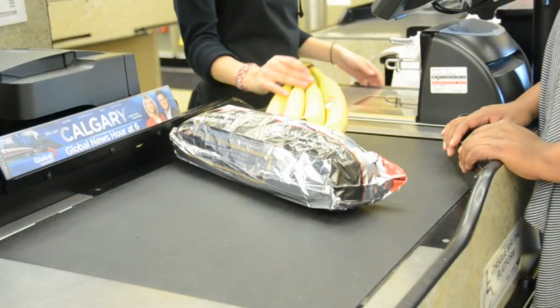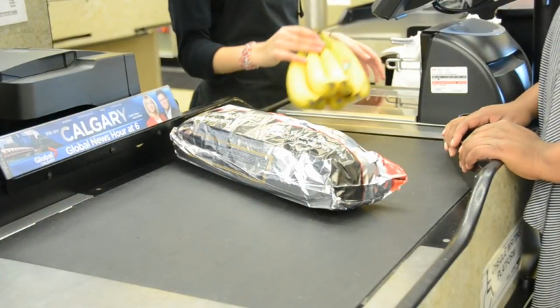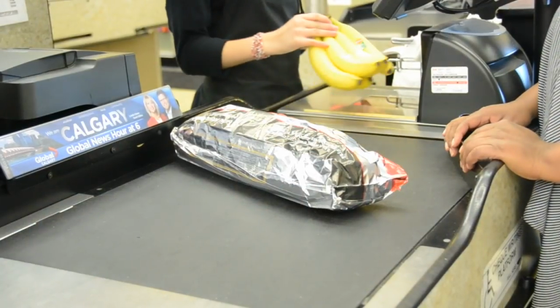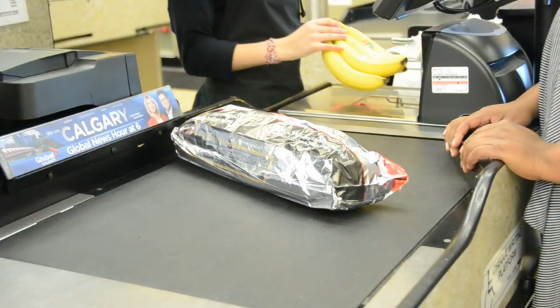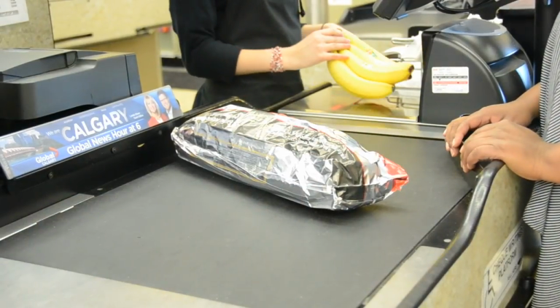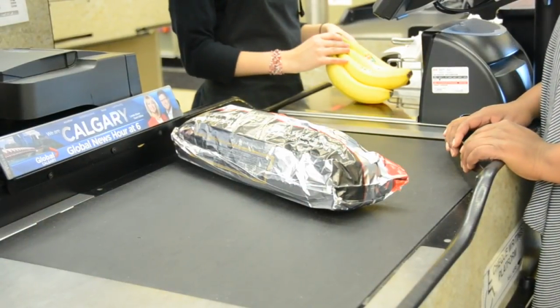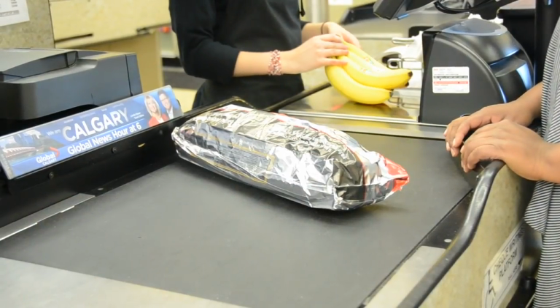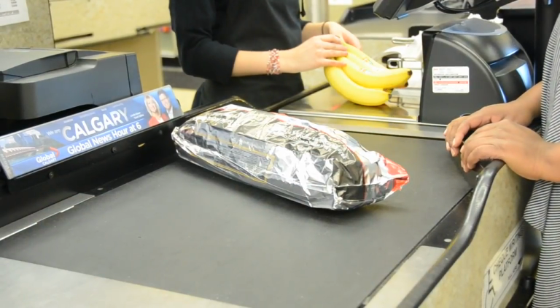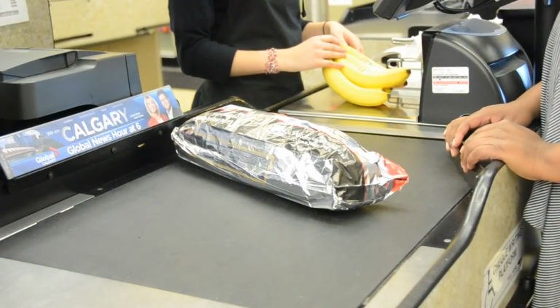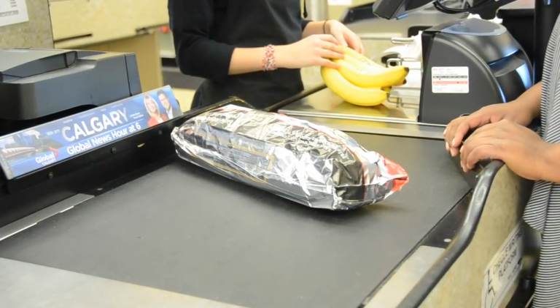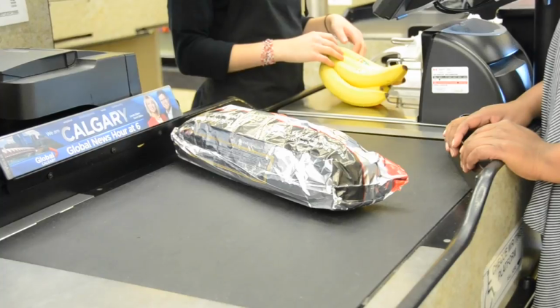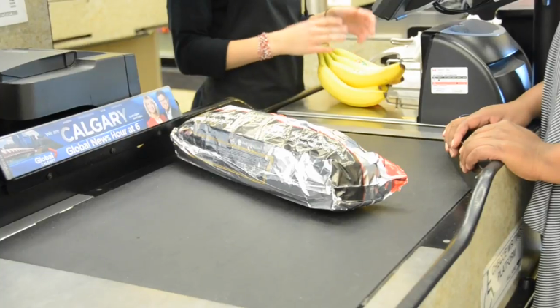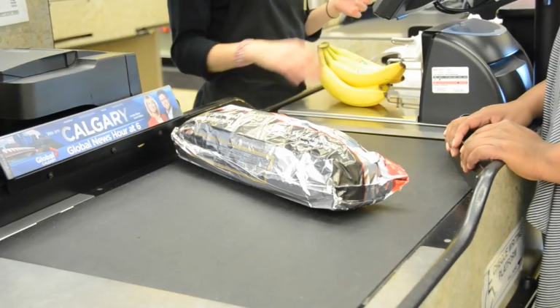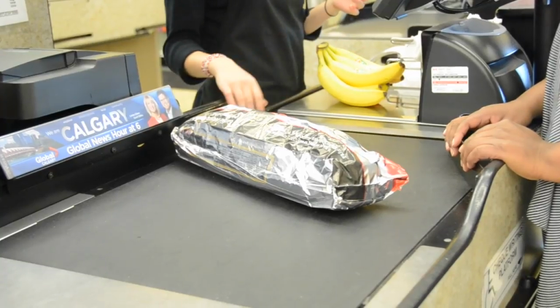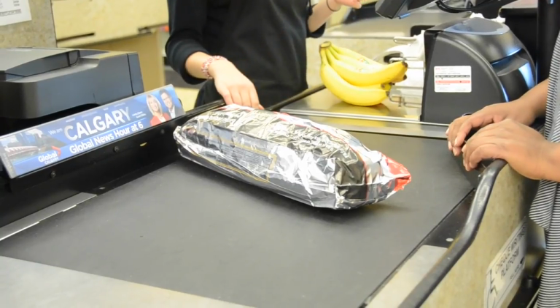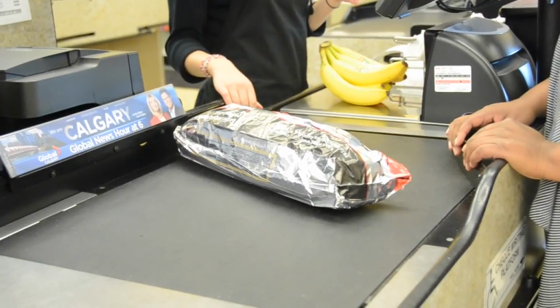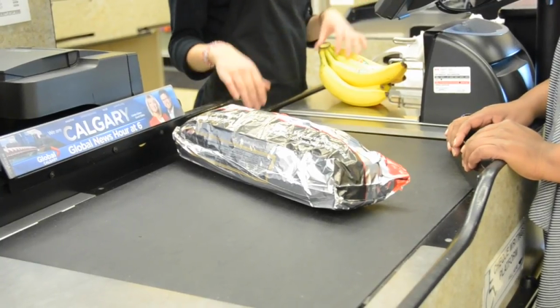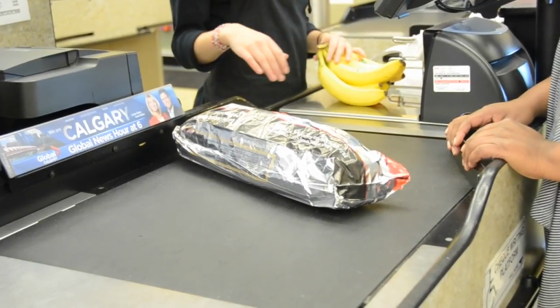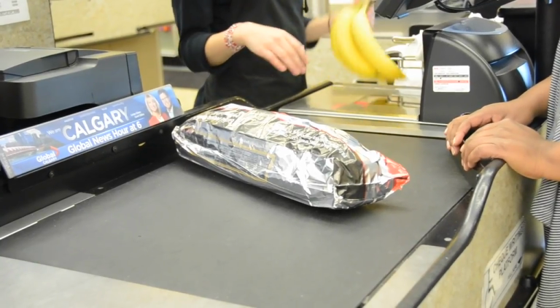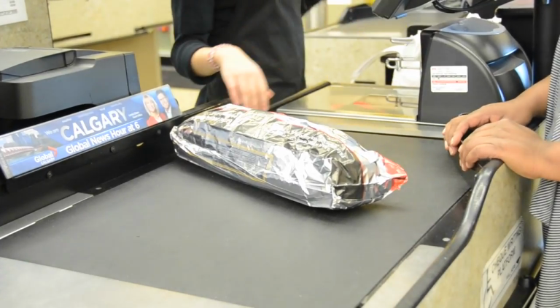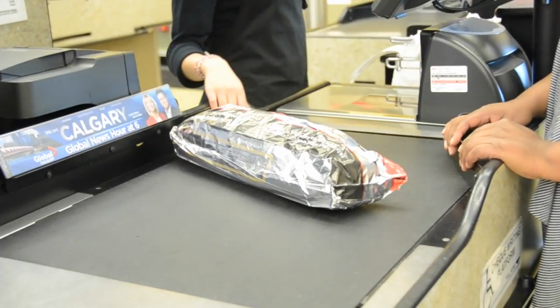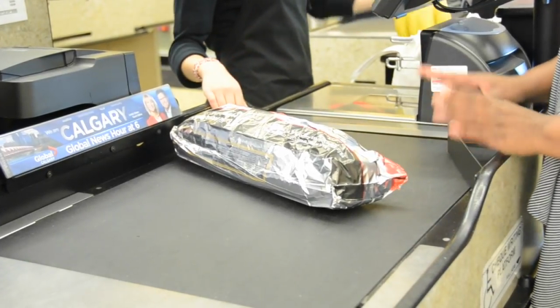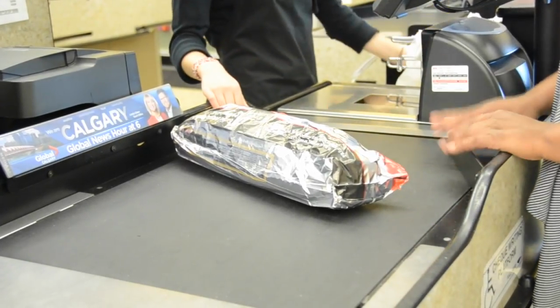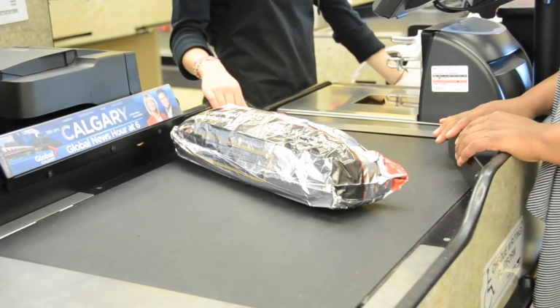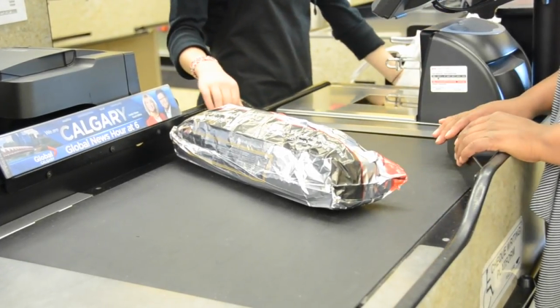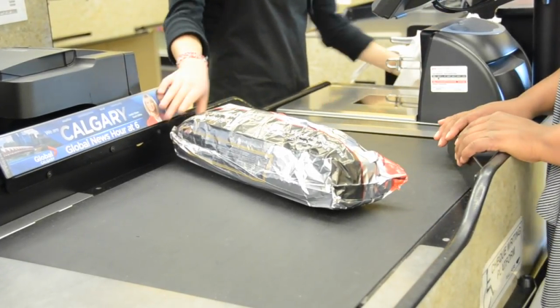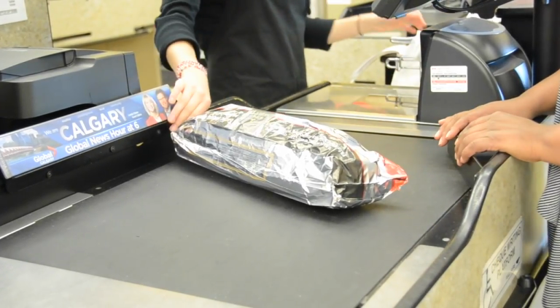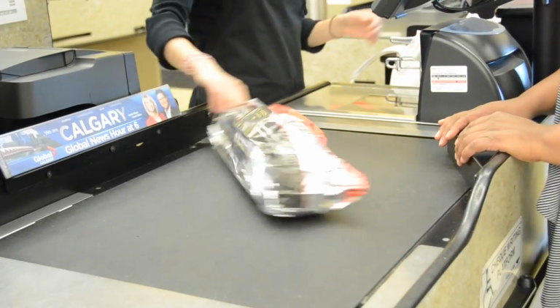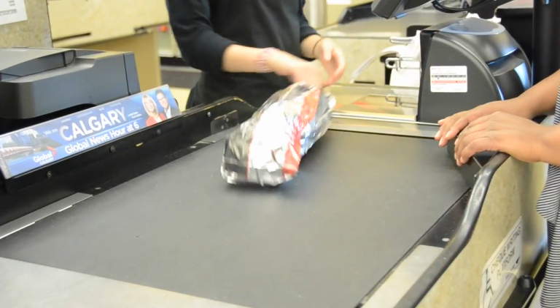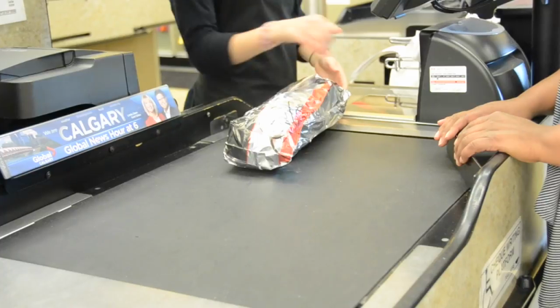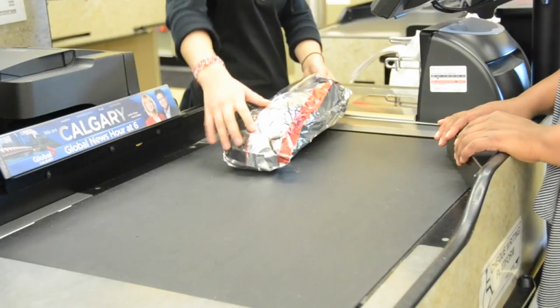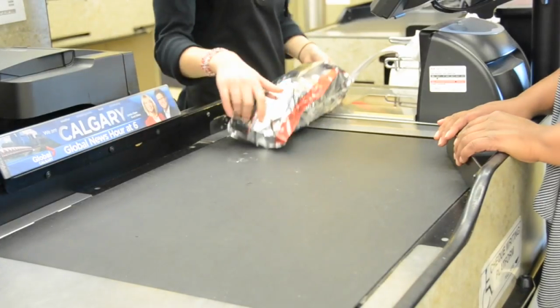When you are ready to pay for your purchase, approach the cash register and put your items on the moving strip. The cashier will check out your groceries and put them in a bag for you.